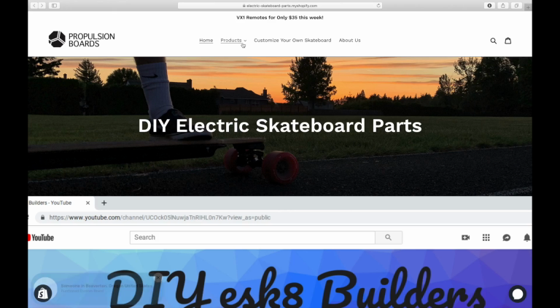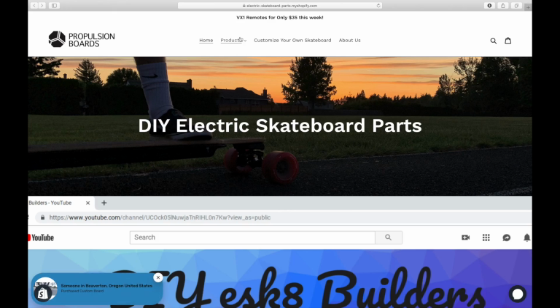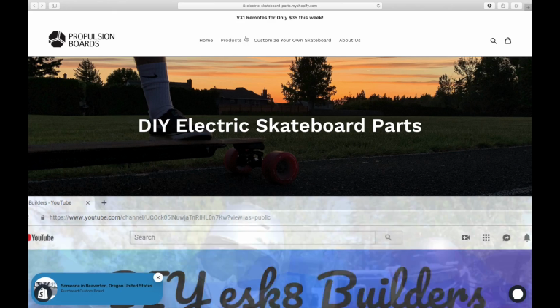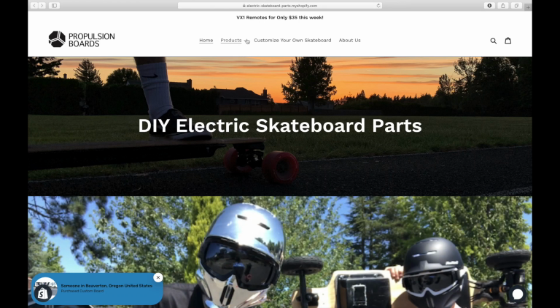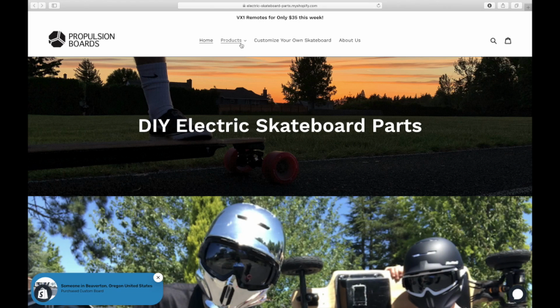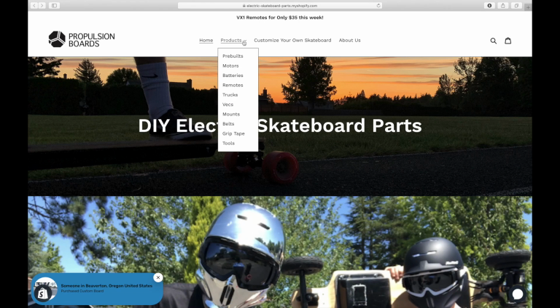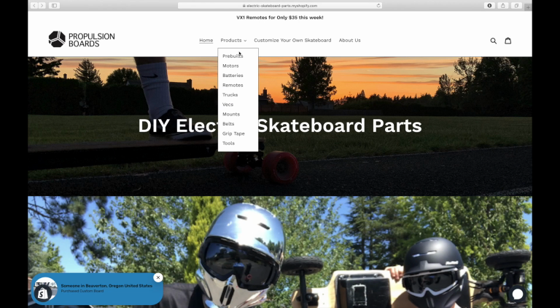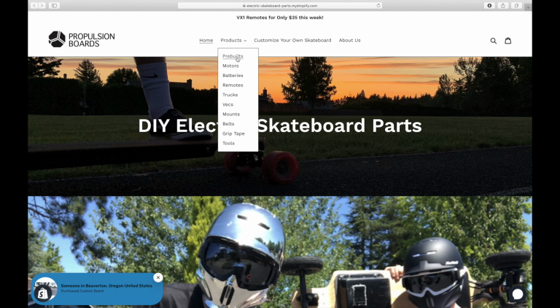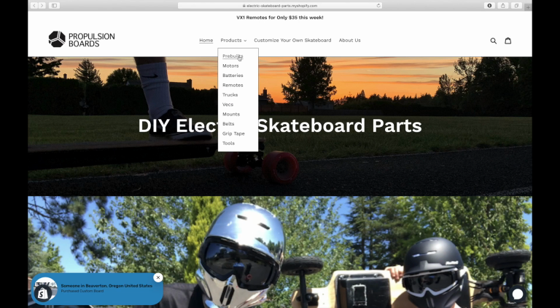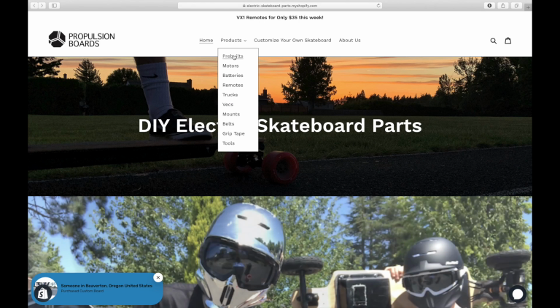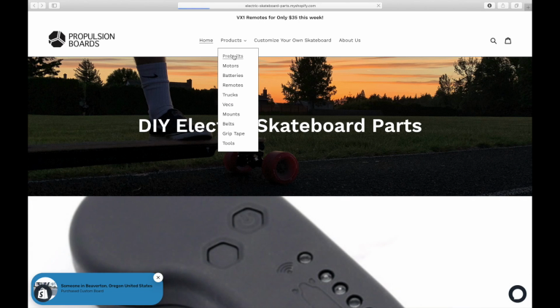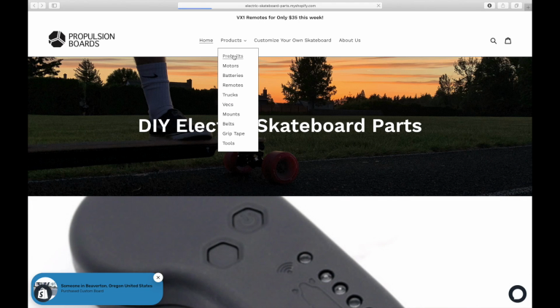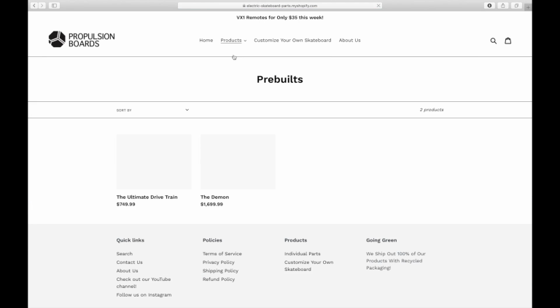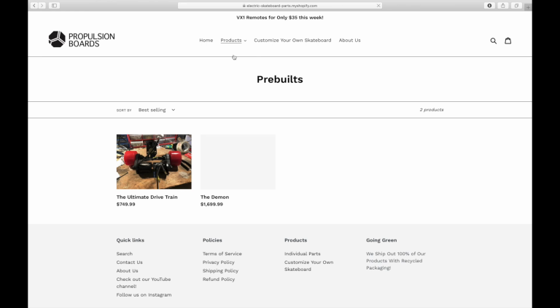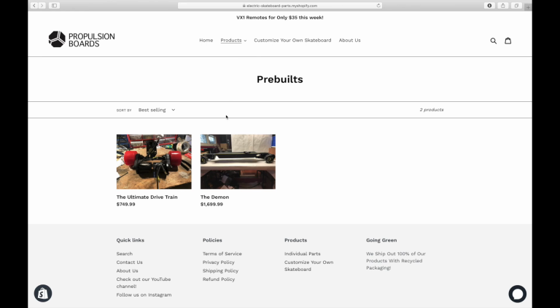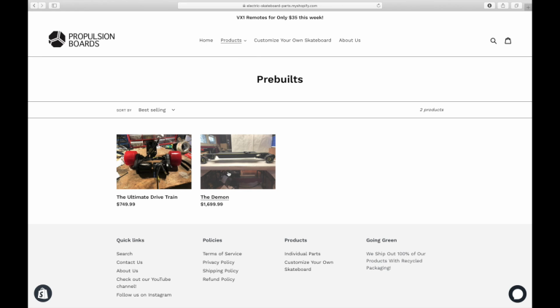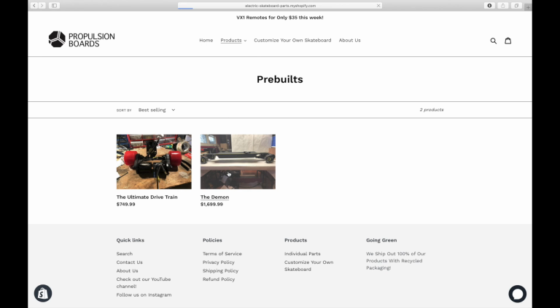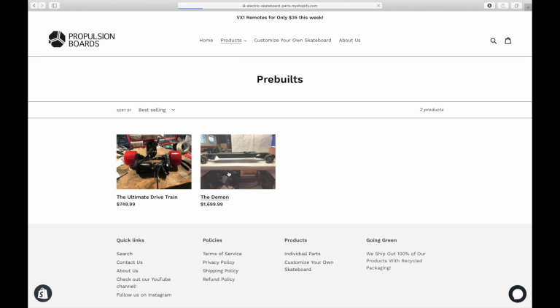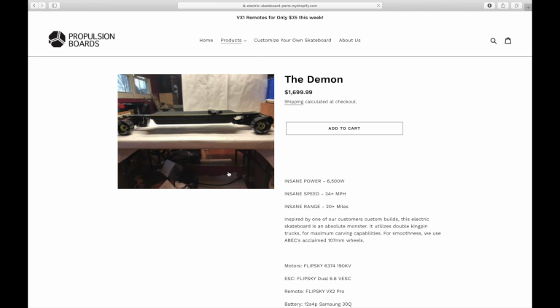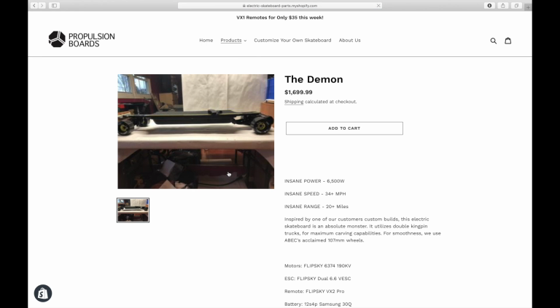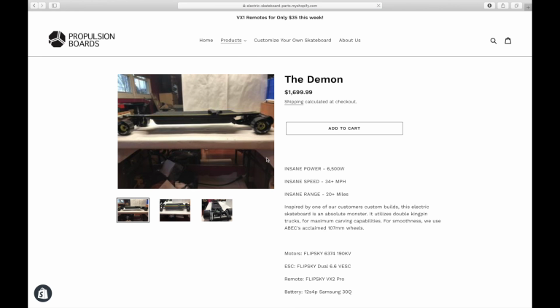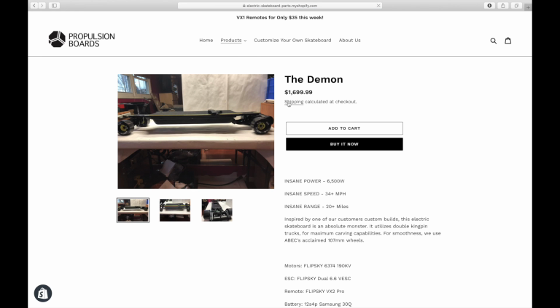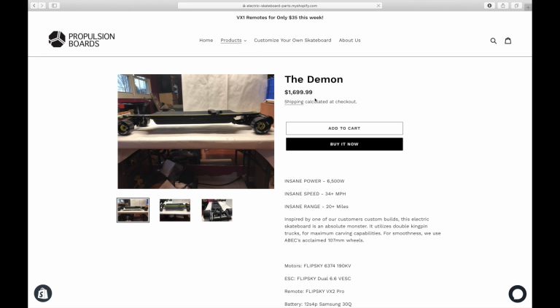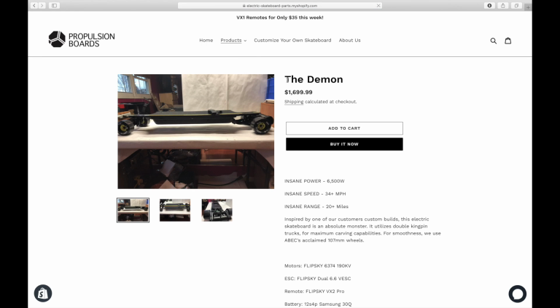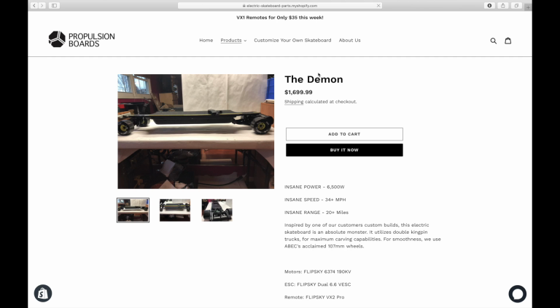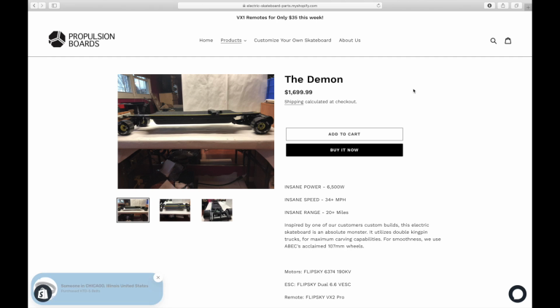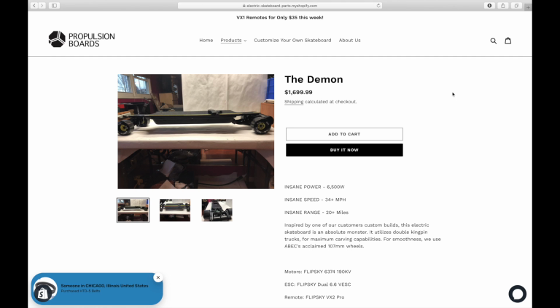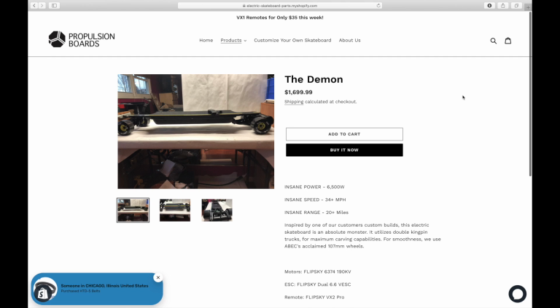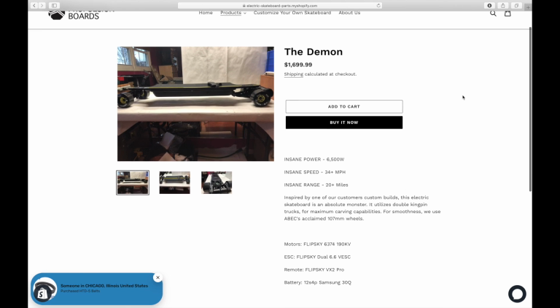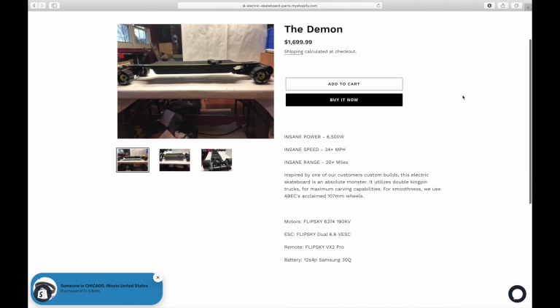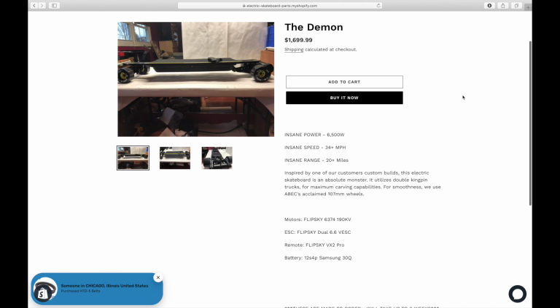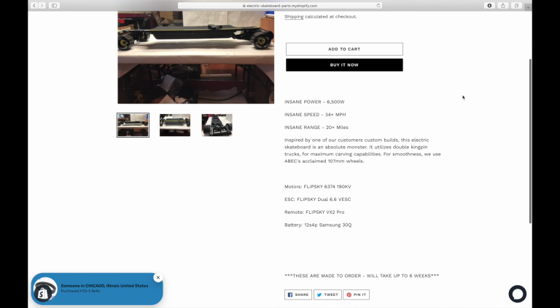Thank you guys so much for watching this video. As mentioned before, under the products tab on our website, Propulsion Boards, you can go to the pre-built section and find the Demon. We'll be selling this board completely pre-built, shipping to you ready to ride. Thanks for watching and we'll see you guys in the next video.